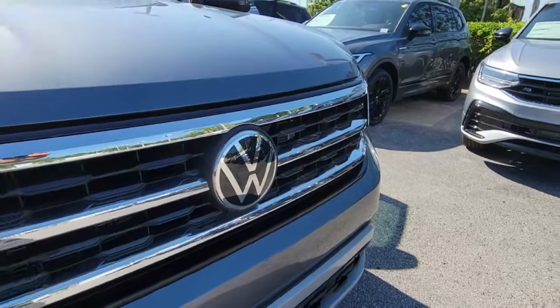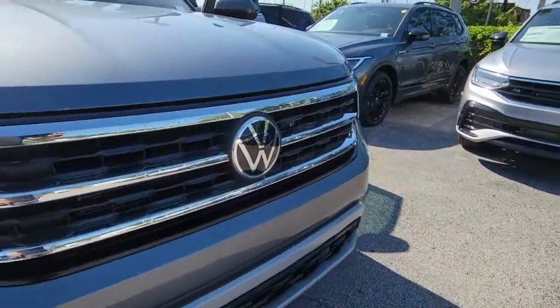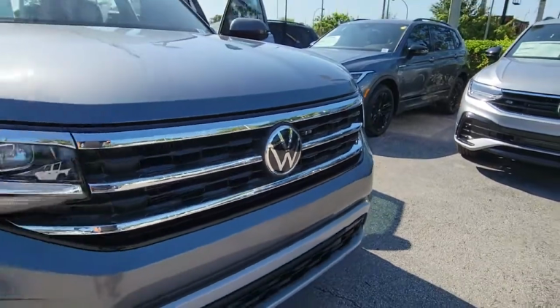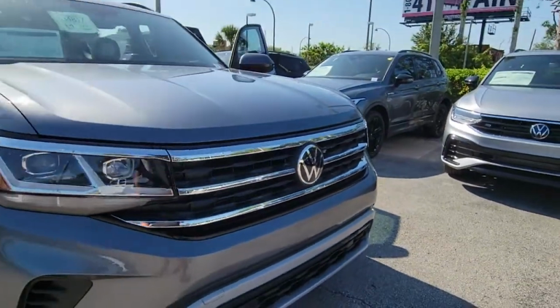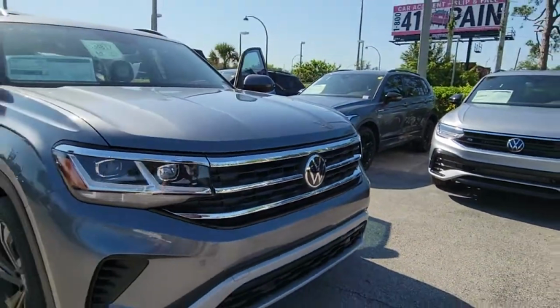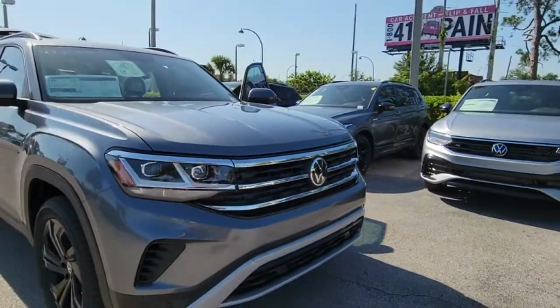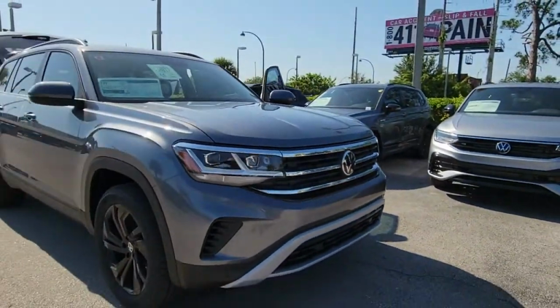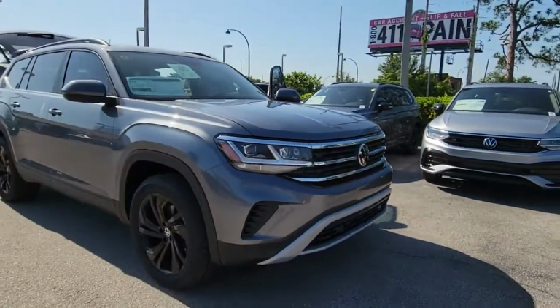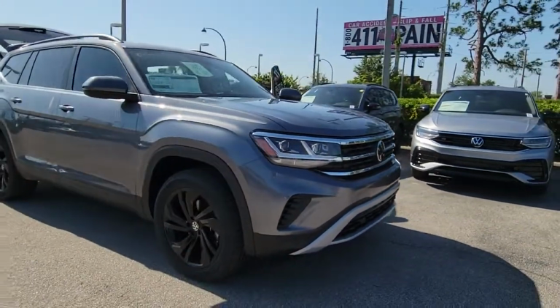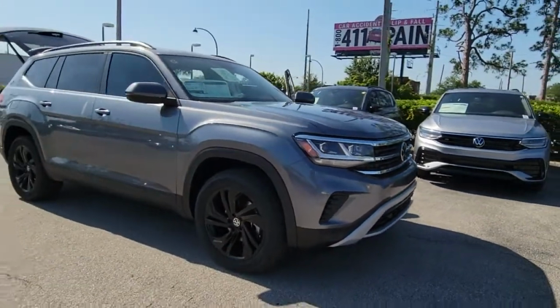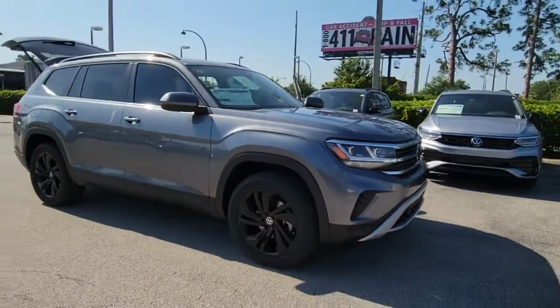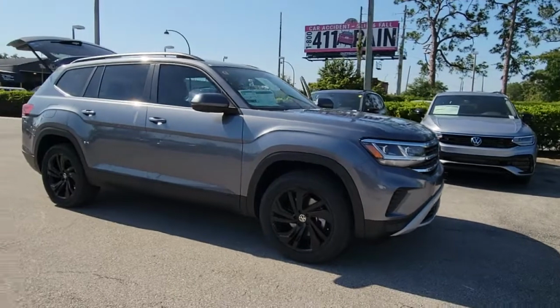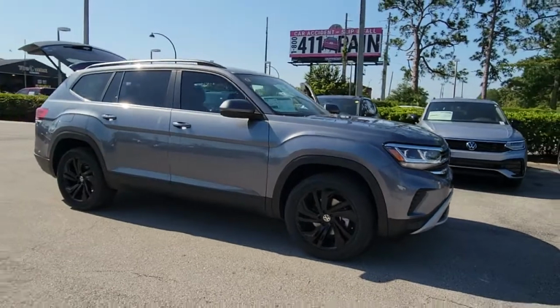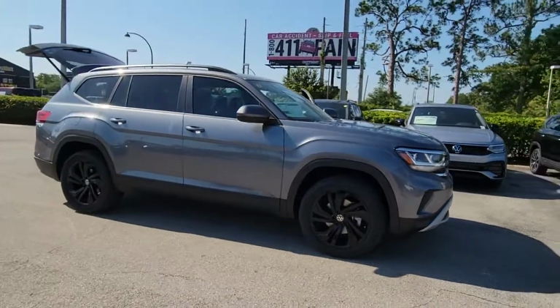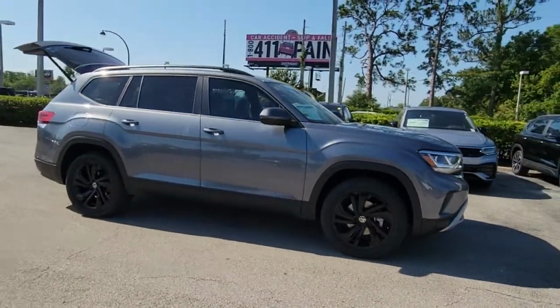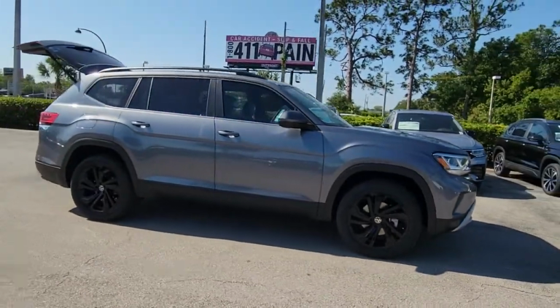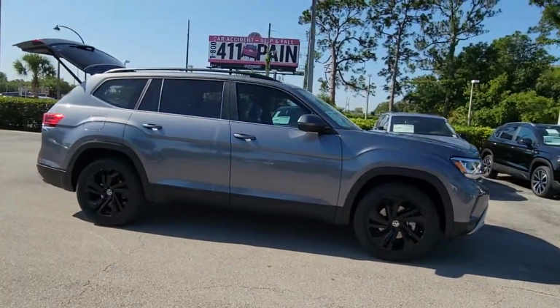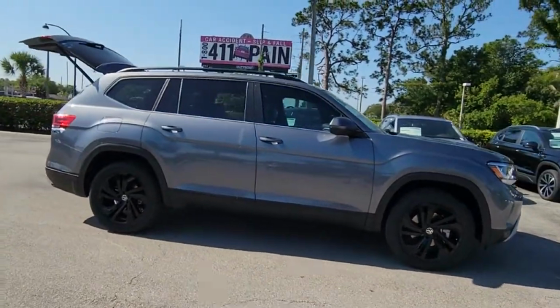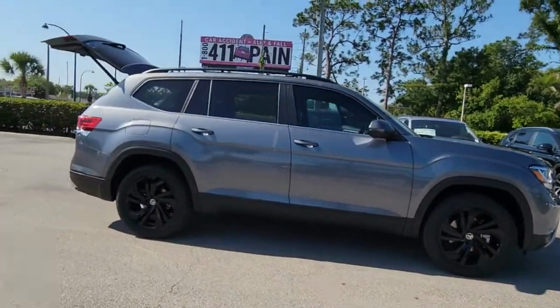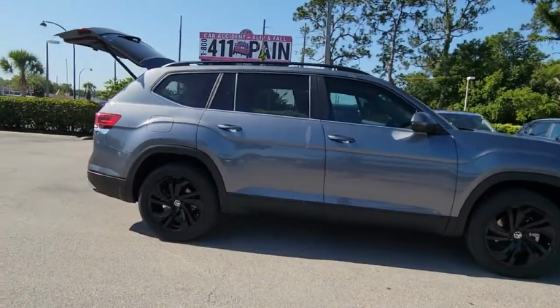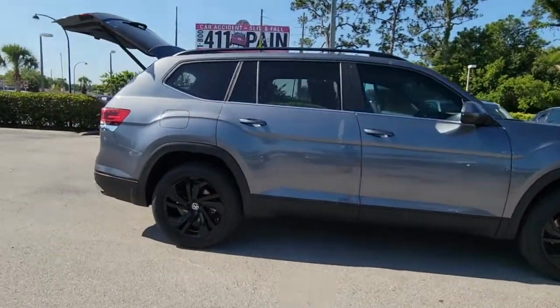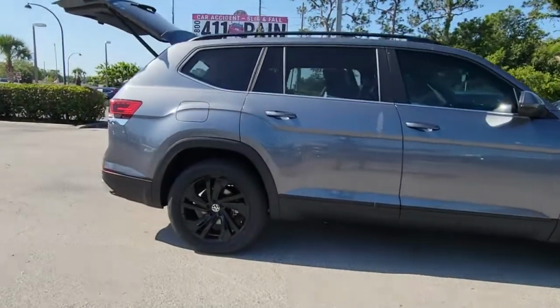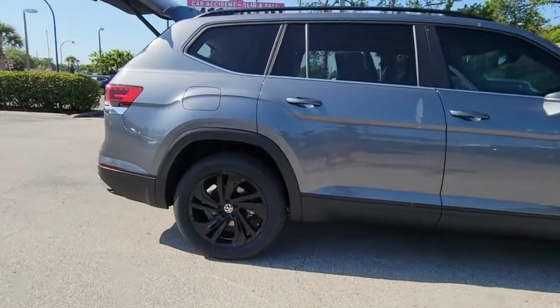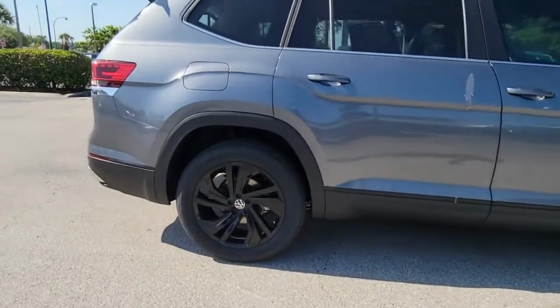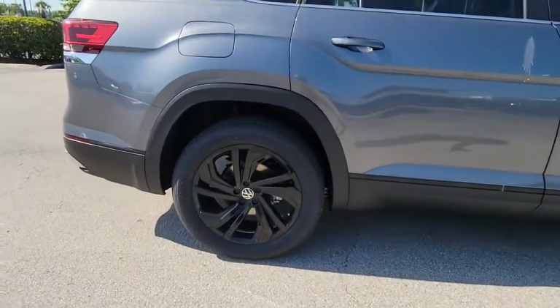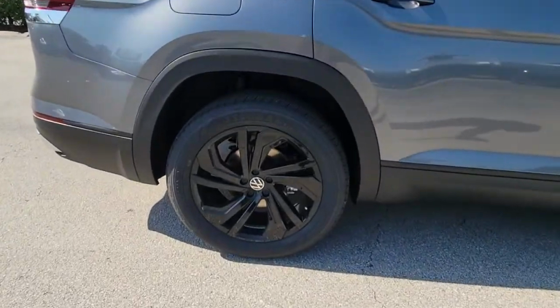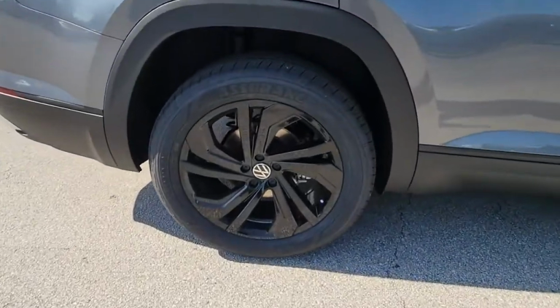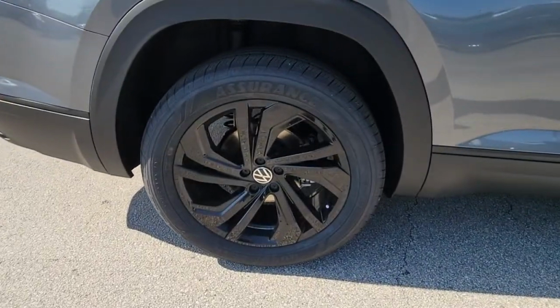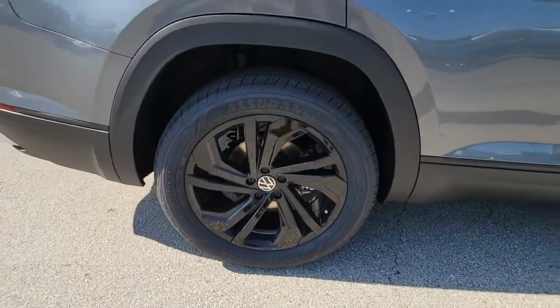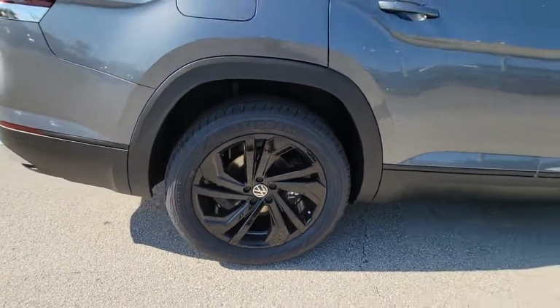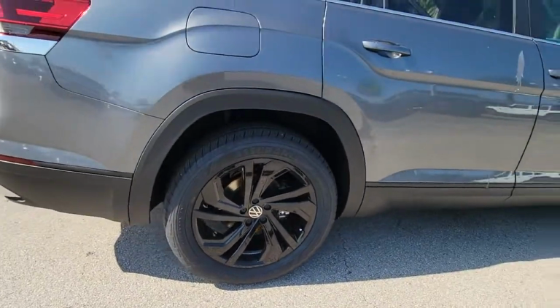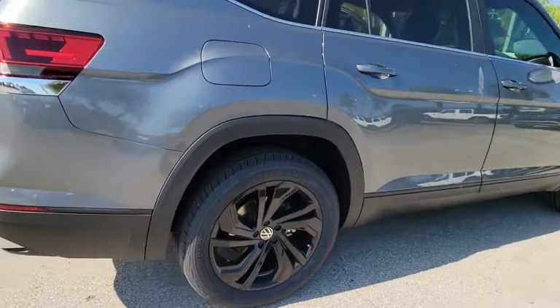You will be amazed by this 2022 Volkswagen Atlas. Take a tour of this spacious, comfortable Volkswagen Atlas — the midsize SUV that offers your family a world of convenience and capability. These are just some of the great options this vehicle comes with.